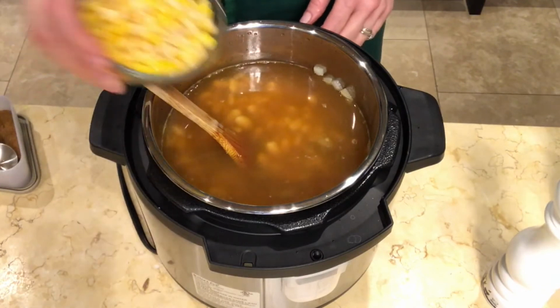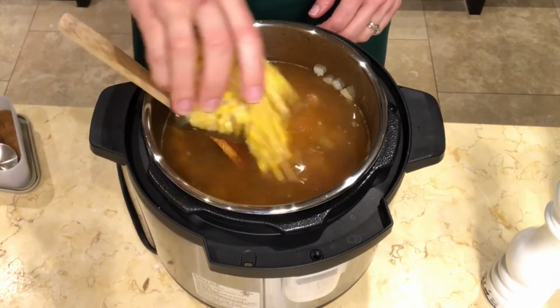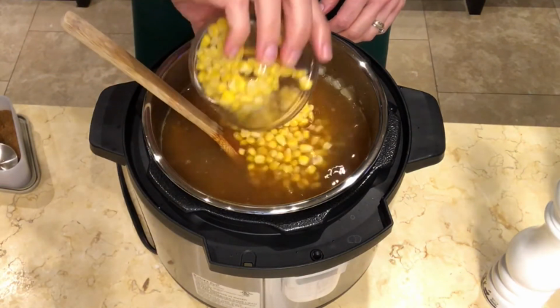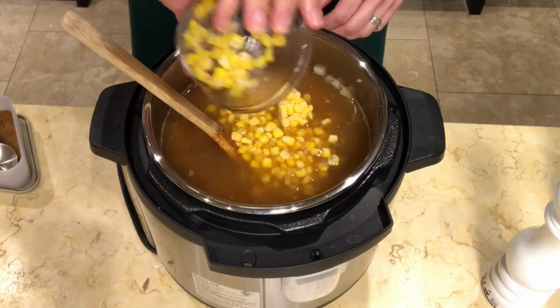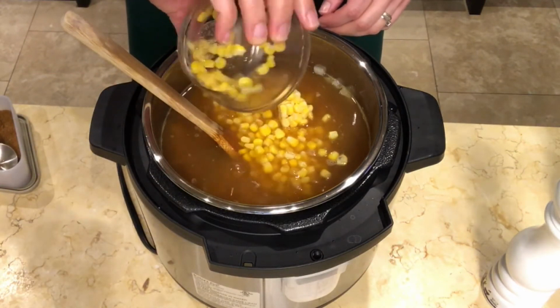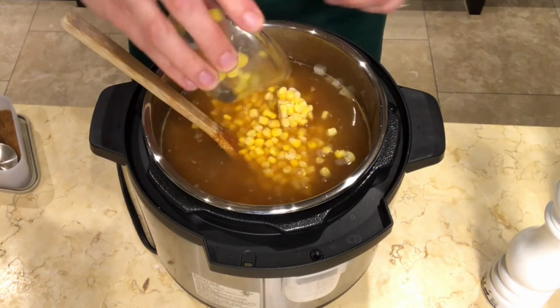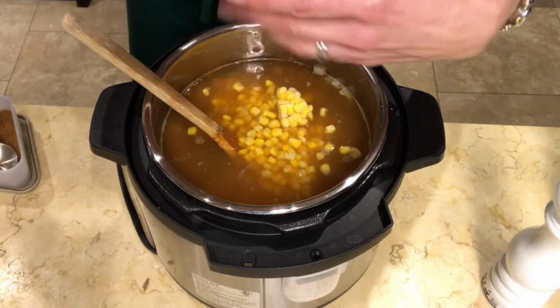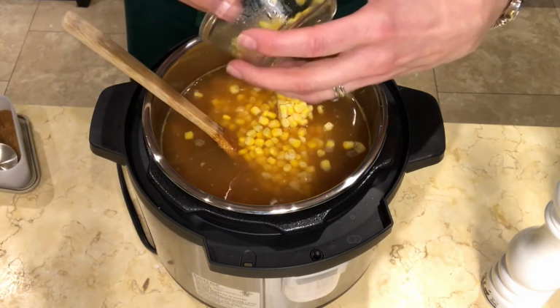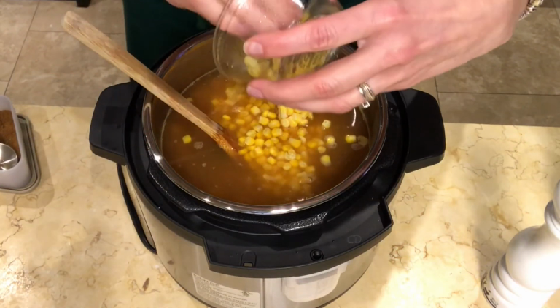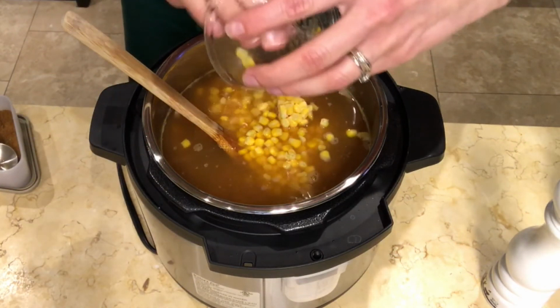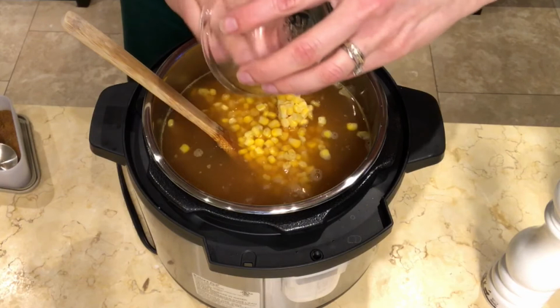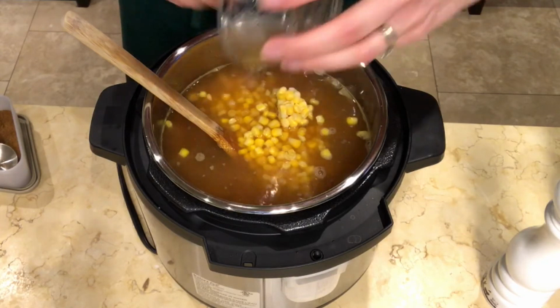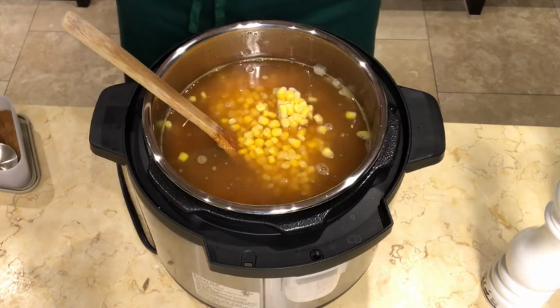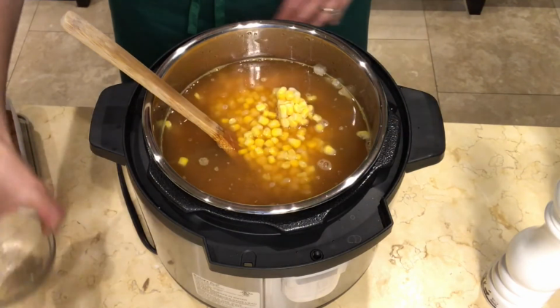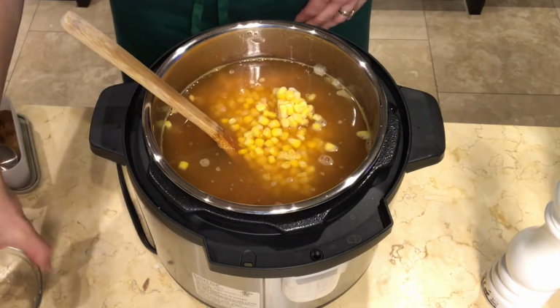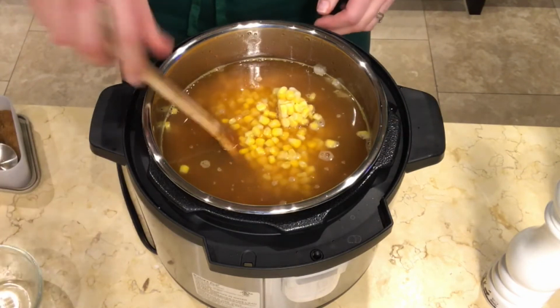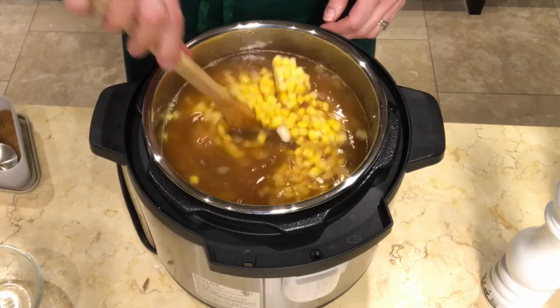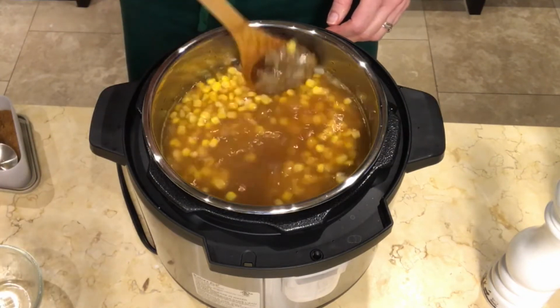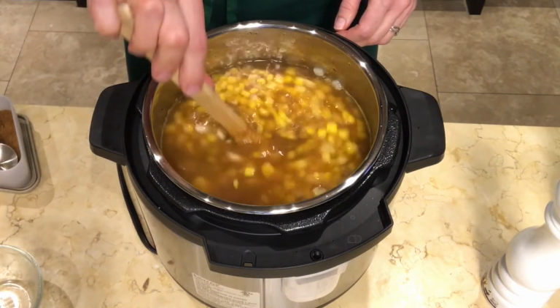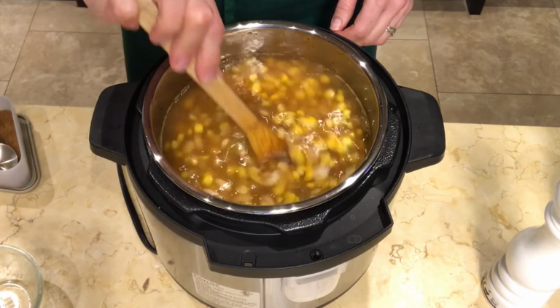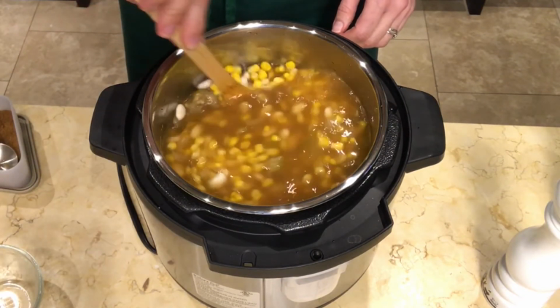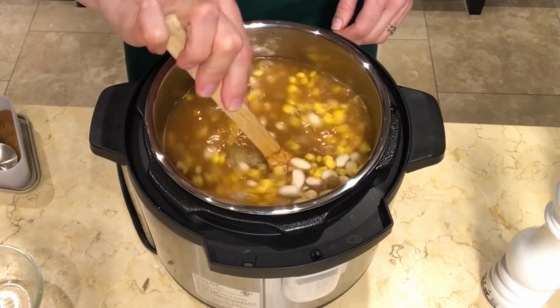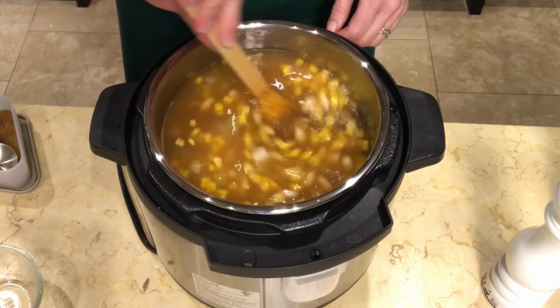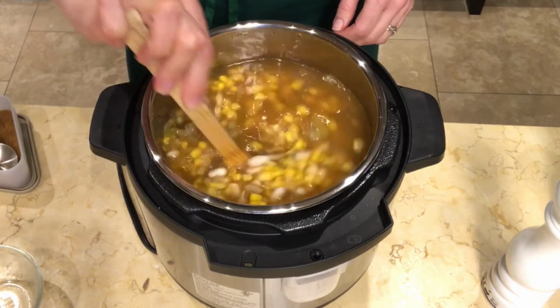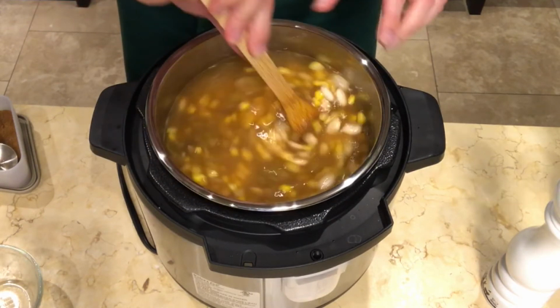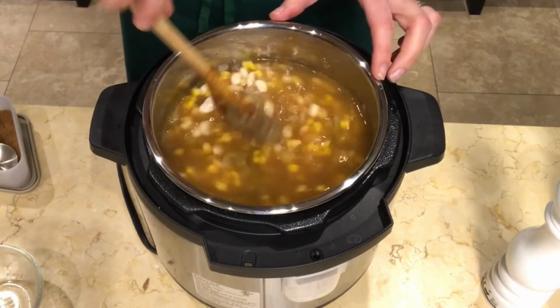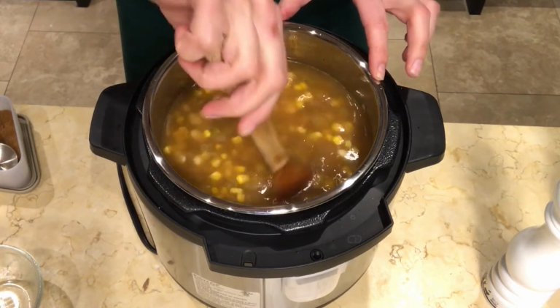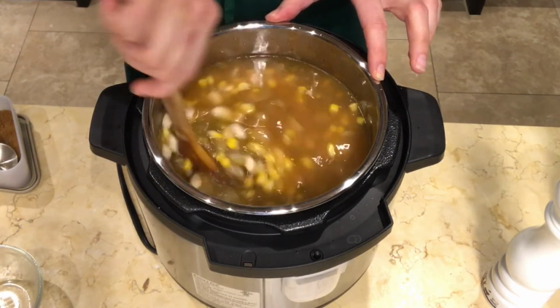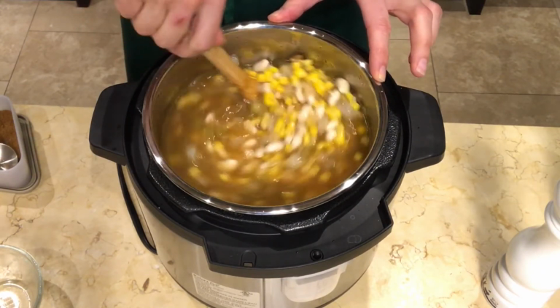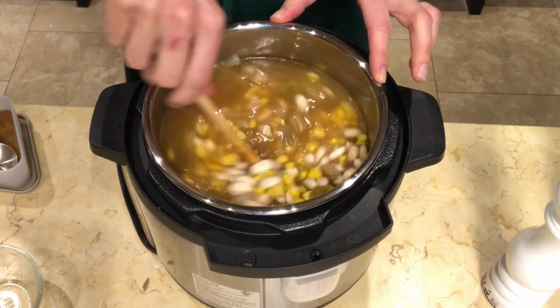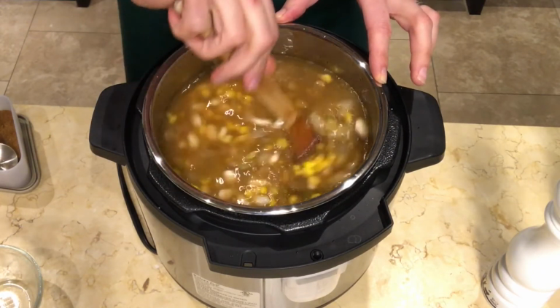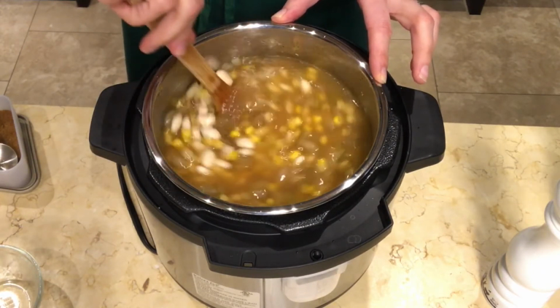Now I'm adding the corn. Ideally I would have done this with the beans before the liquid, but I do know that the 4 cups of liquid is the perfect amount not to exceed that max fill line for this recipe. Make sure that you stir everything together very well.